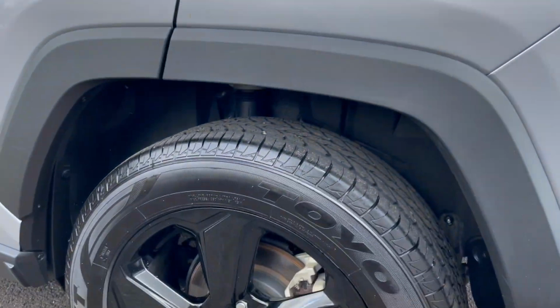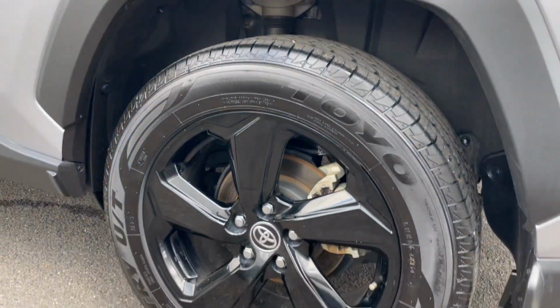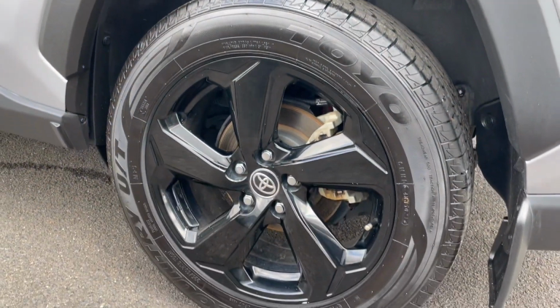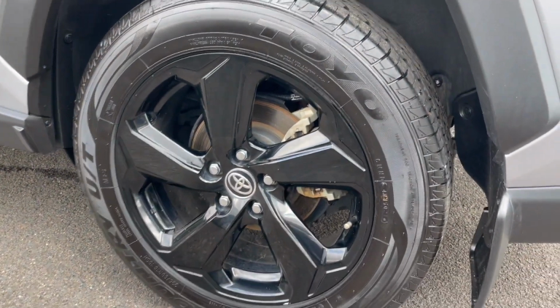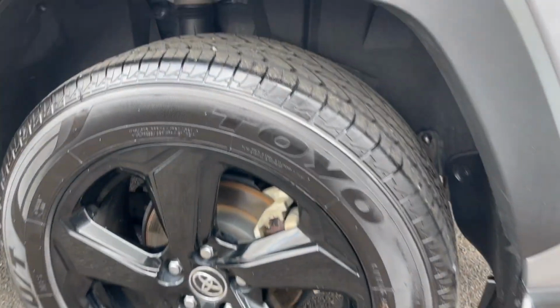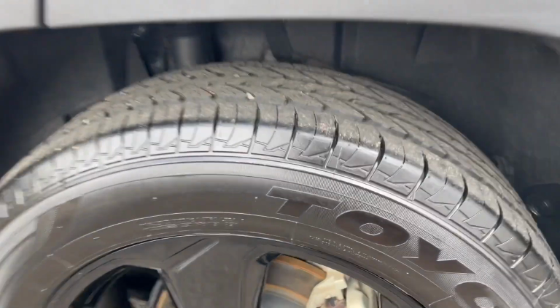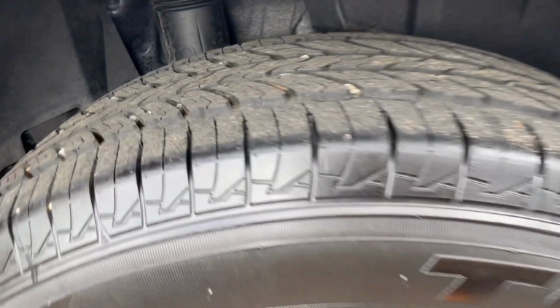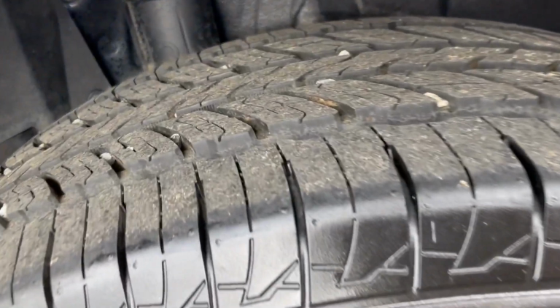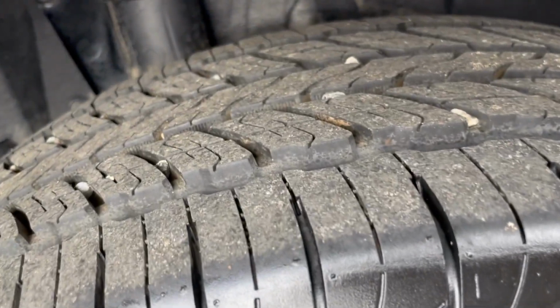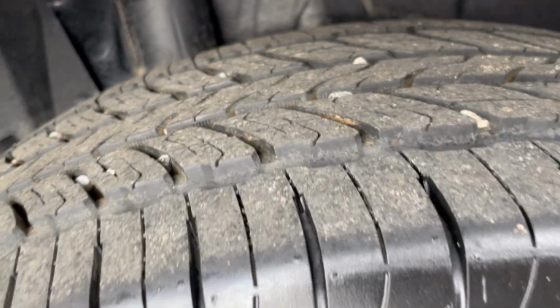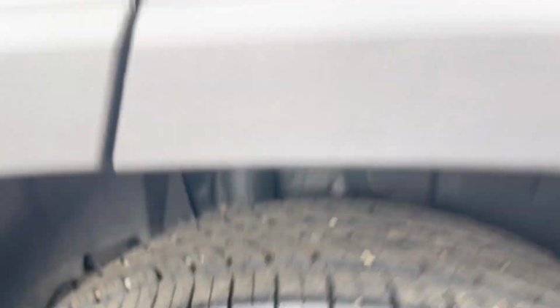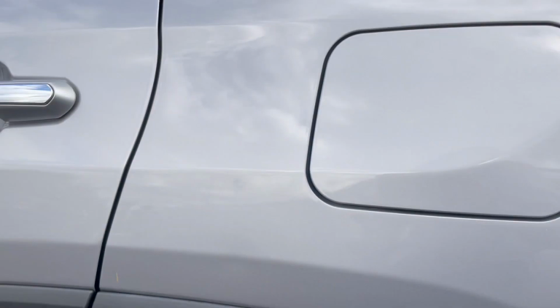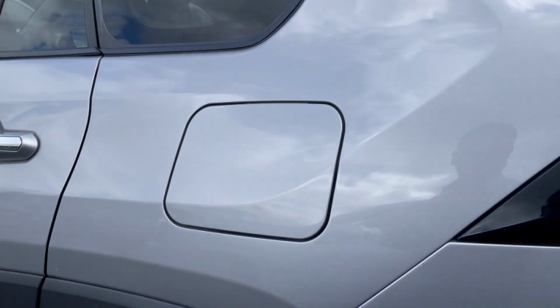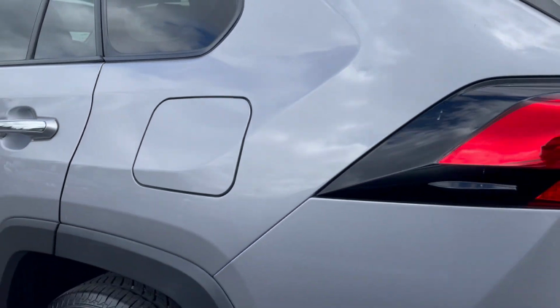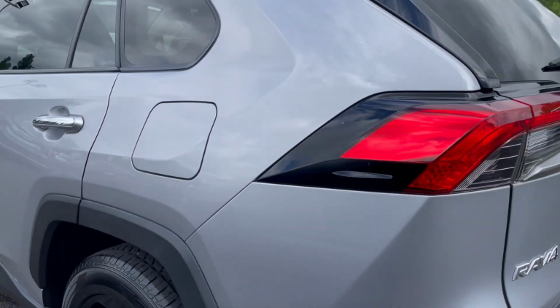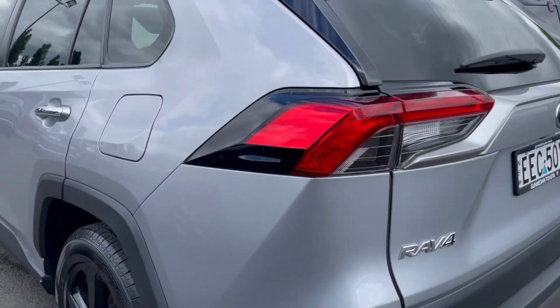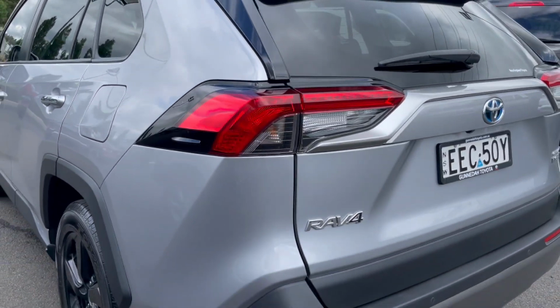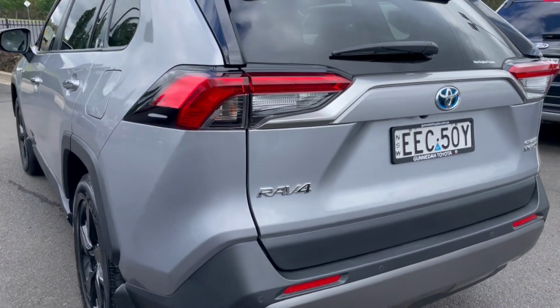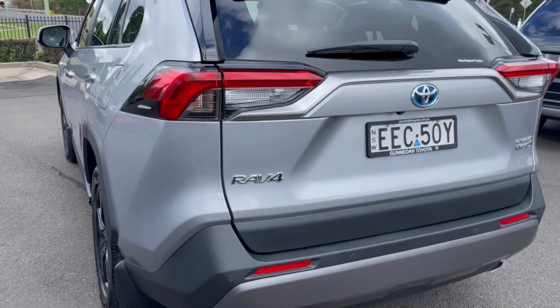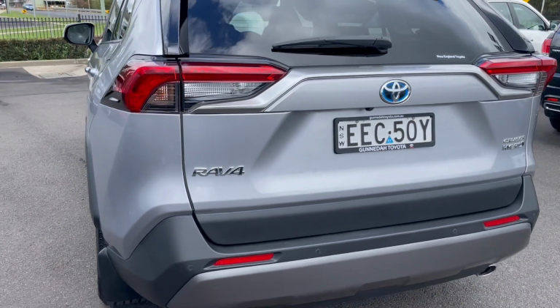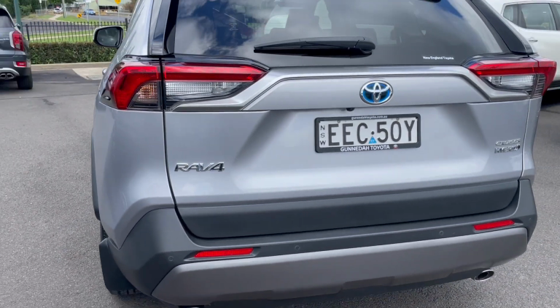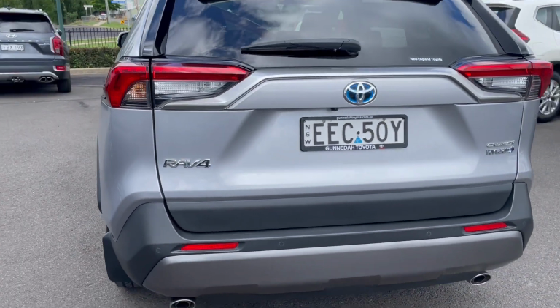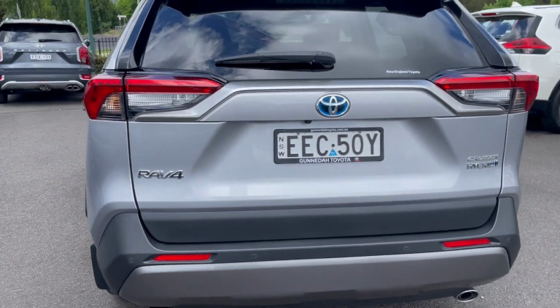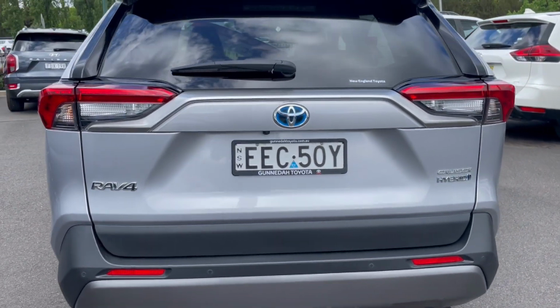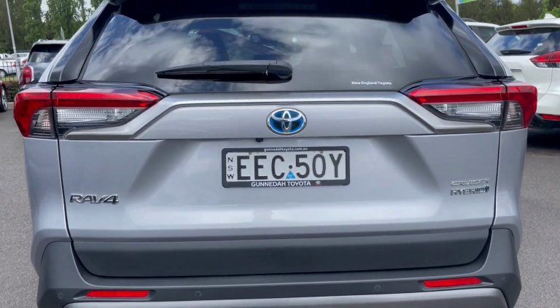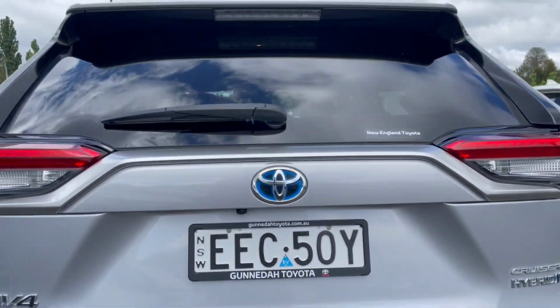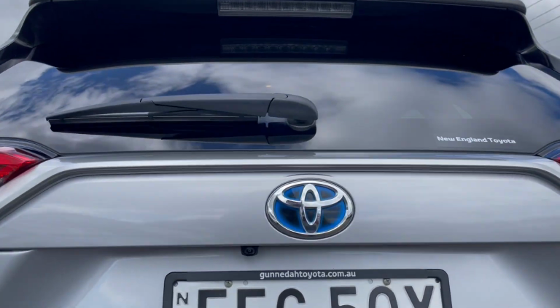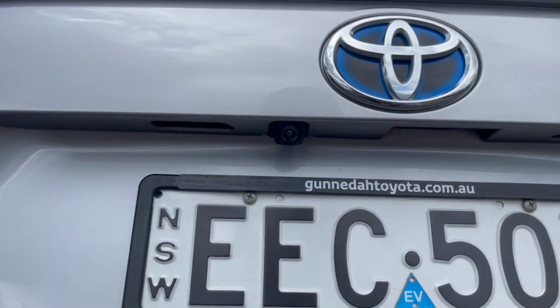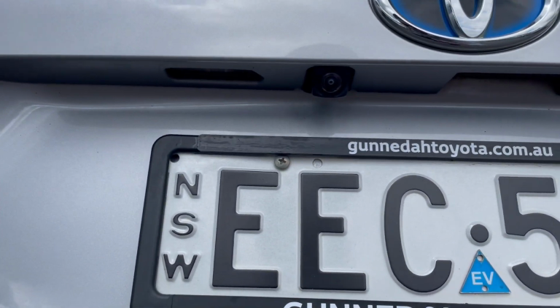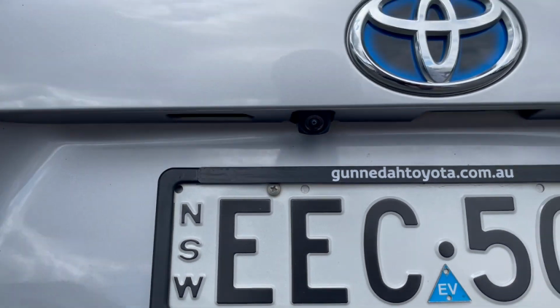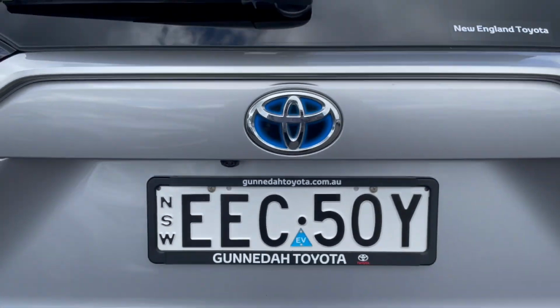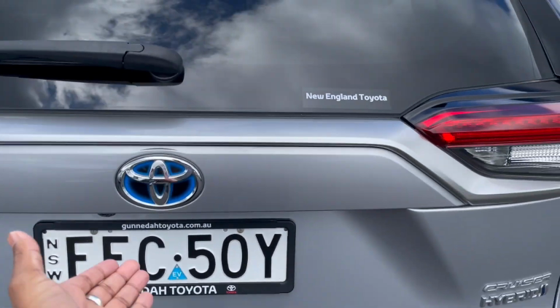We have the tires on the rear — the alloy rim all looks good and the rubber on the back is the same as the fronts. Coming around to the rear of the vehicle, we've got reverse parking sensors and a reverse camera.